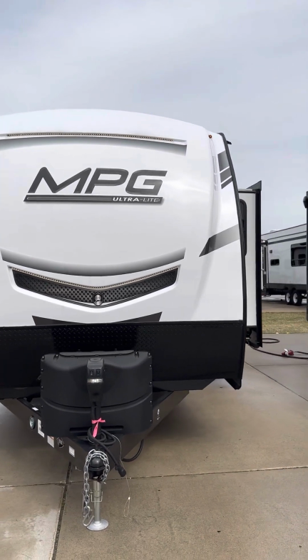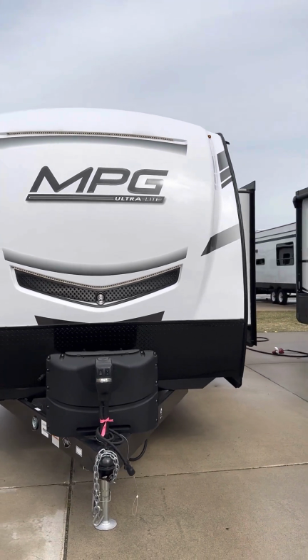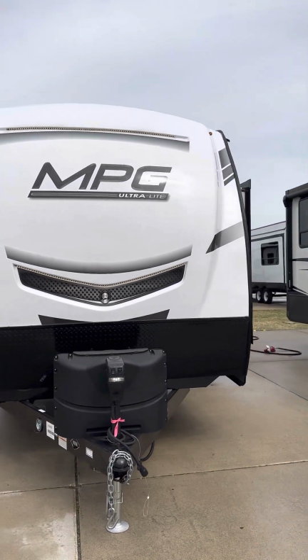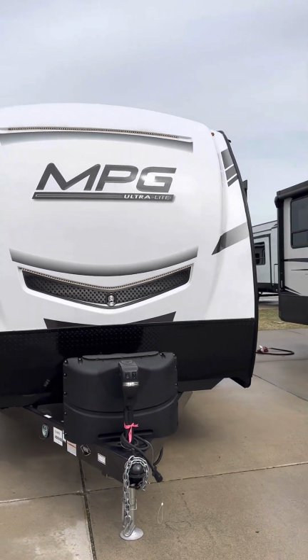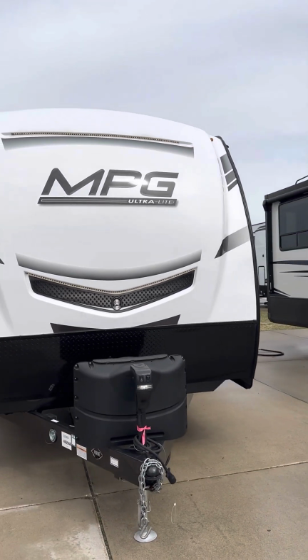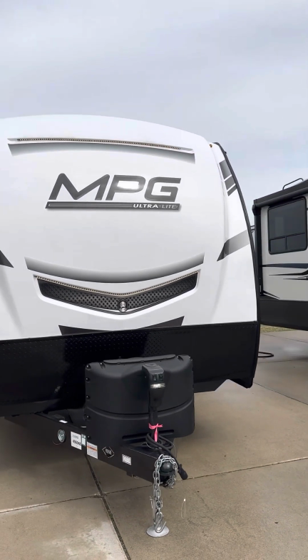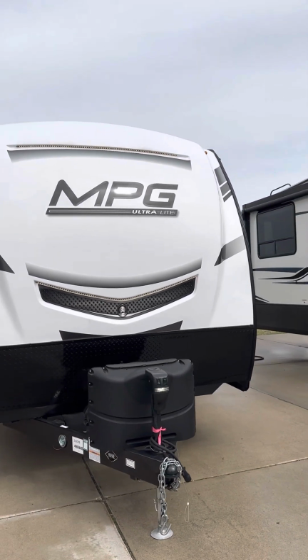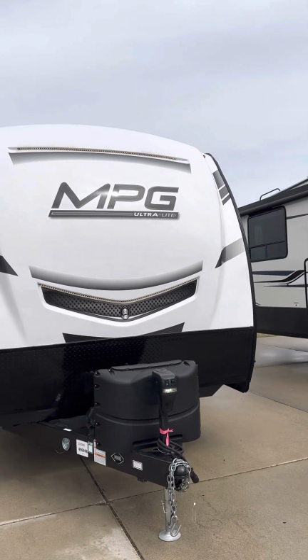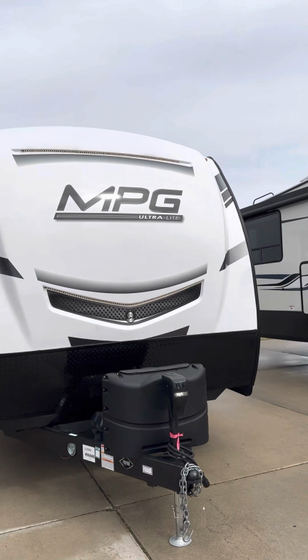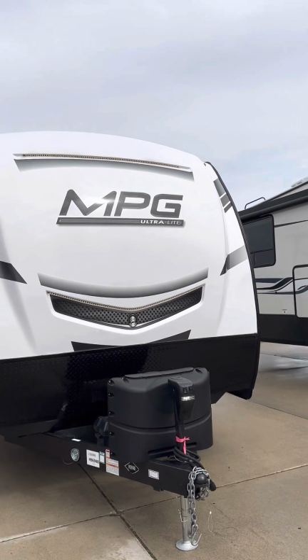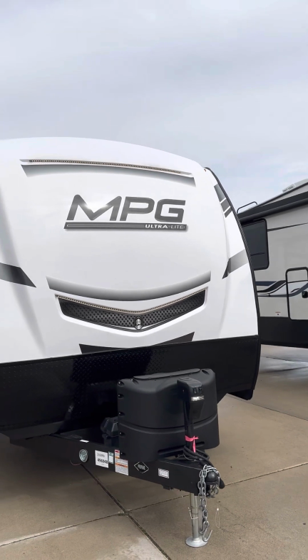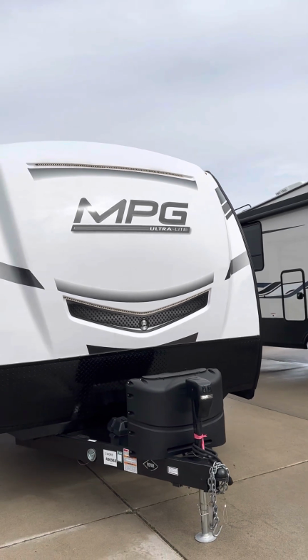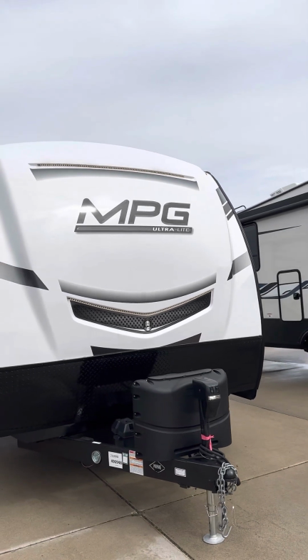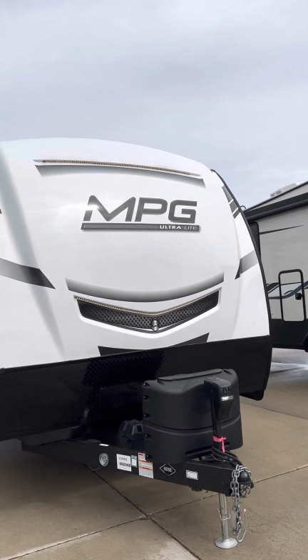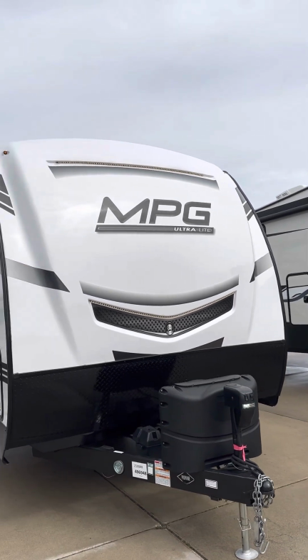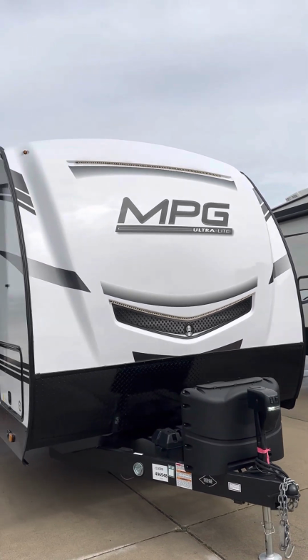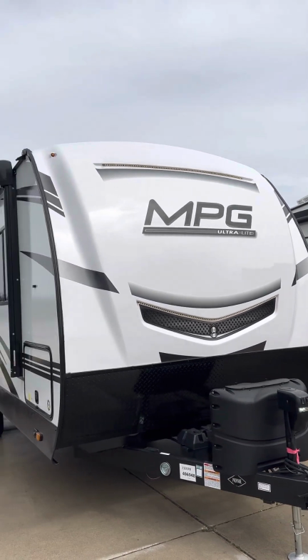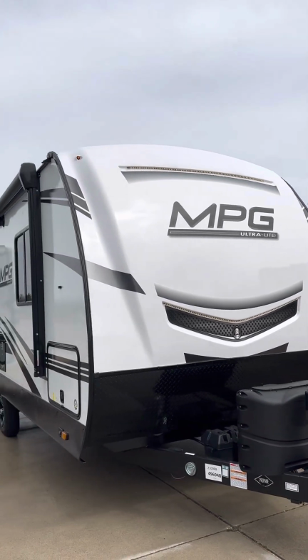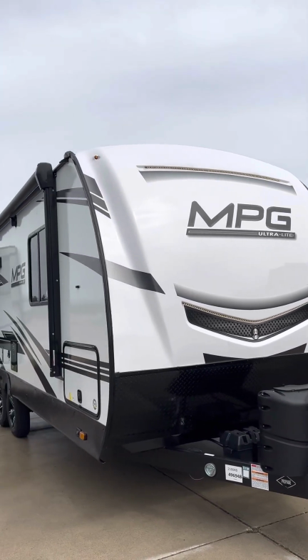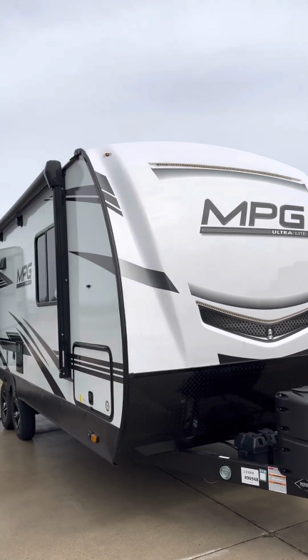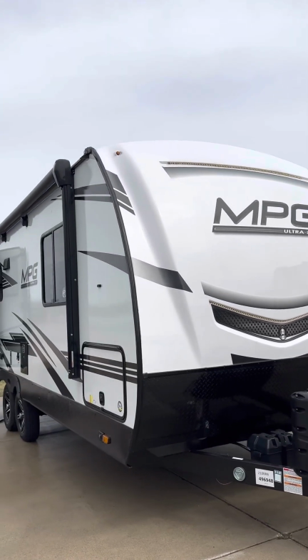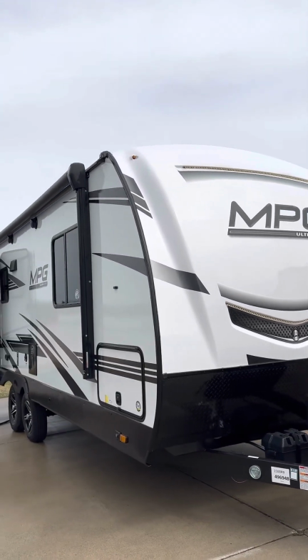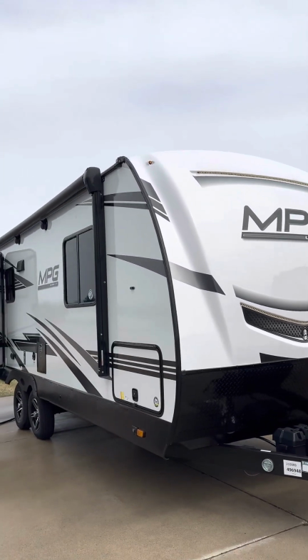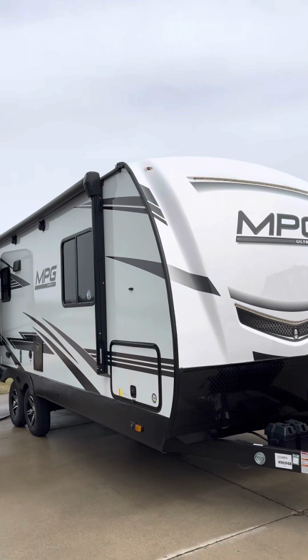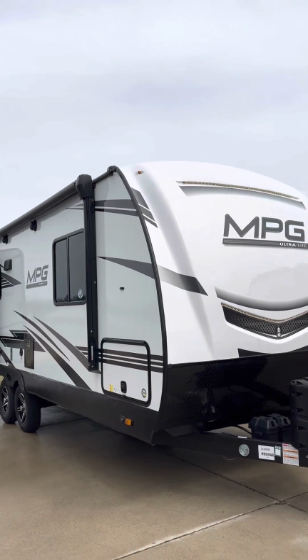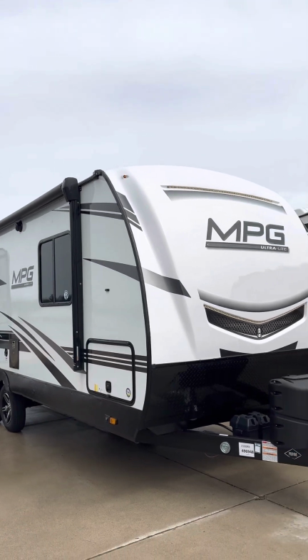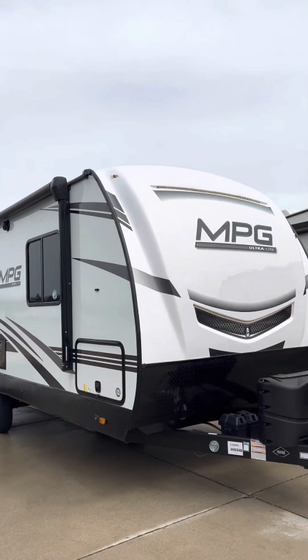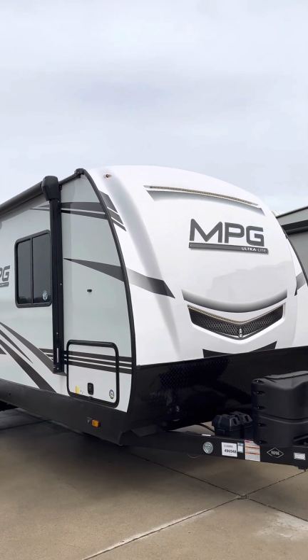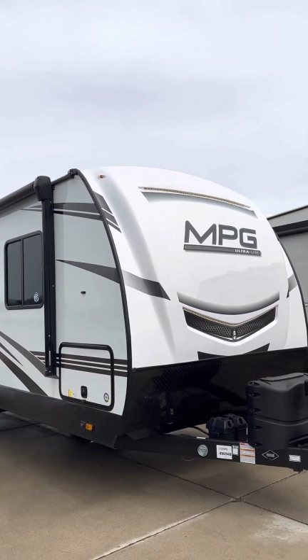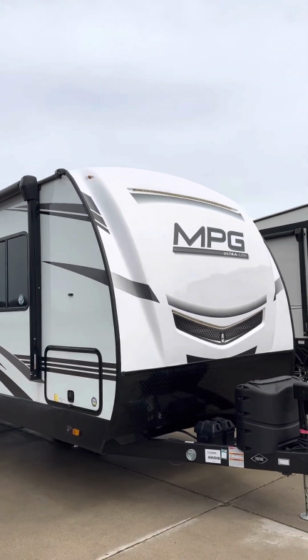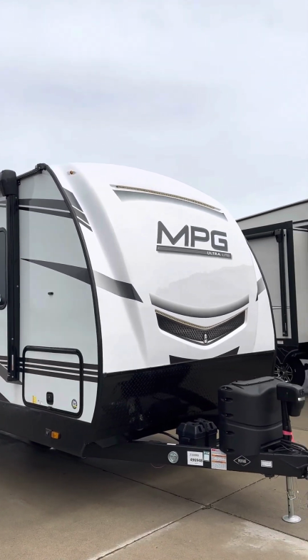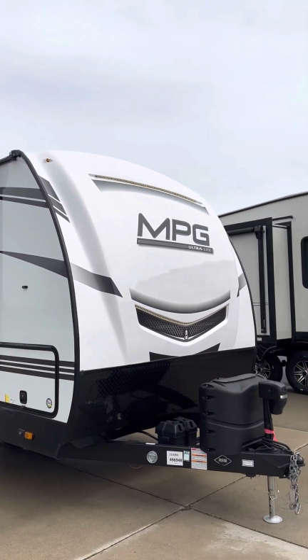Hi, good afternoon, this is Mike with Lakeshore RV. Today we're going to congratulate the Van Dykes on their purchase of a brand new 2022 2100 rear bath by MPG.